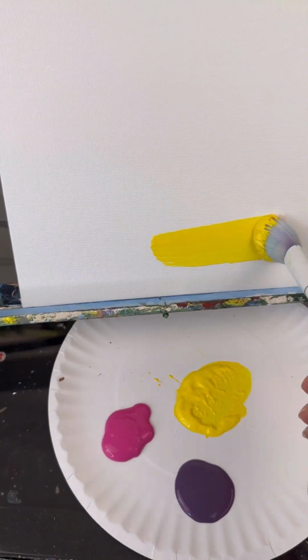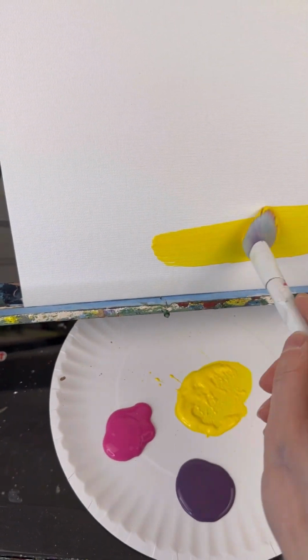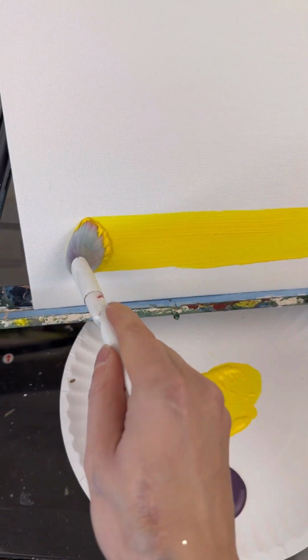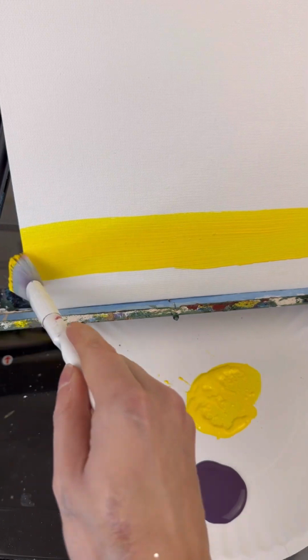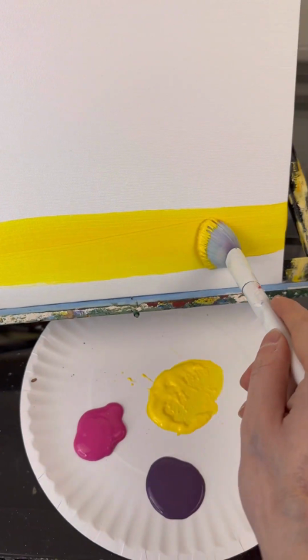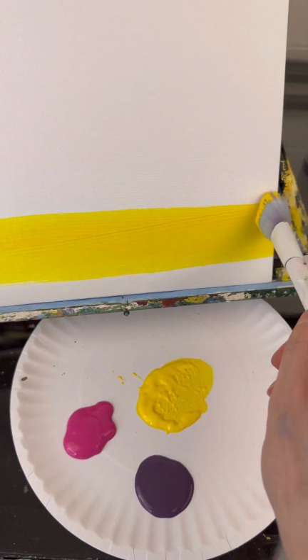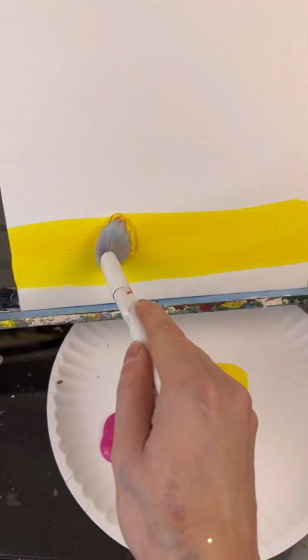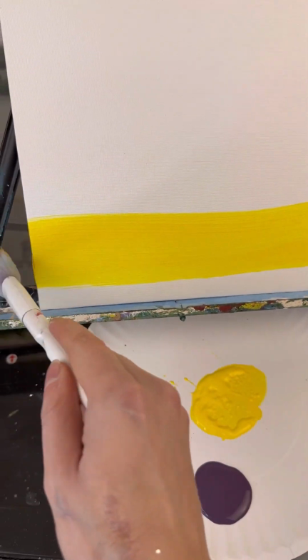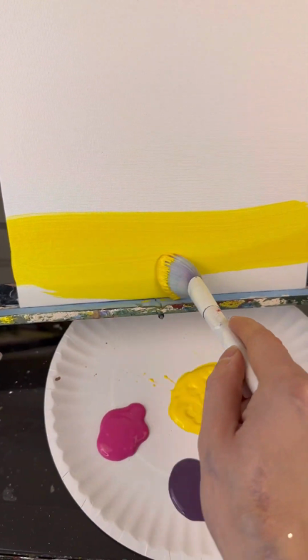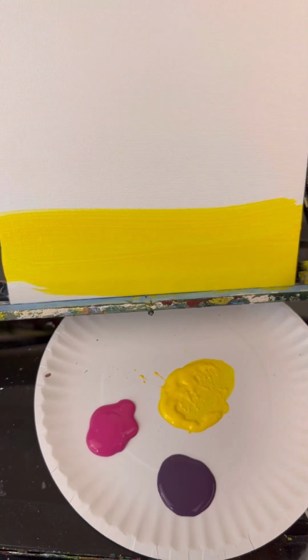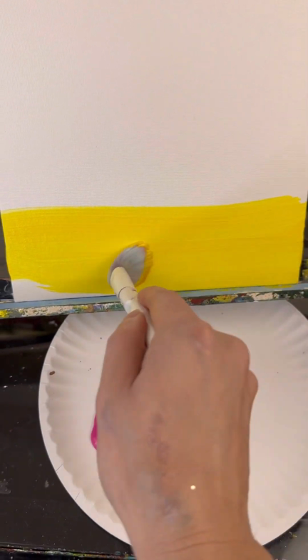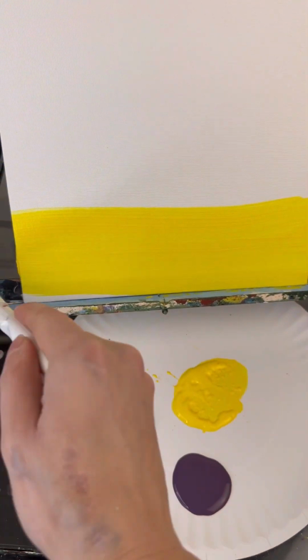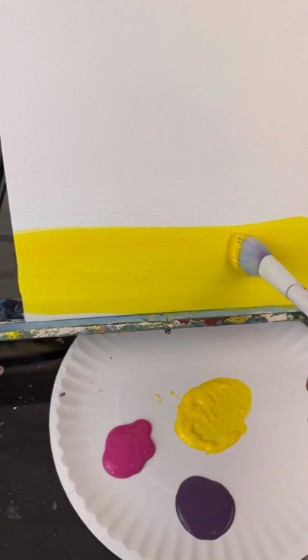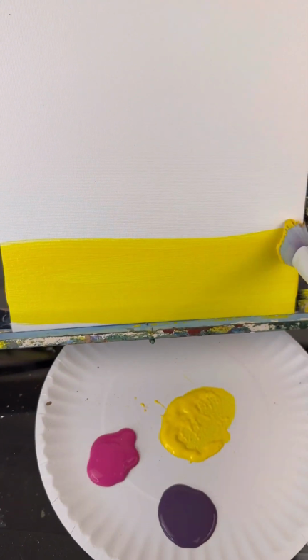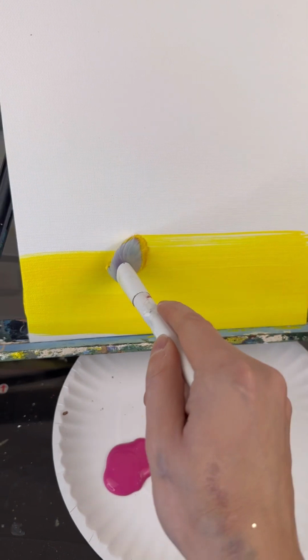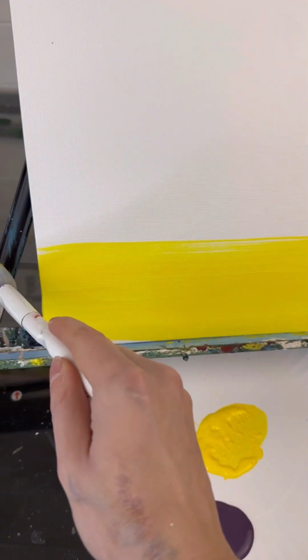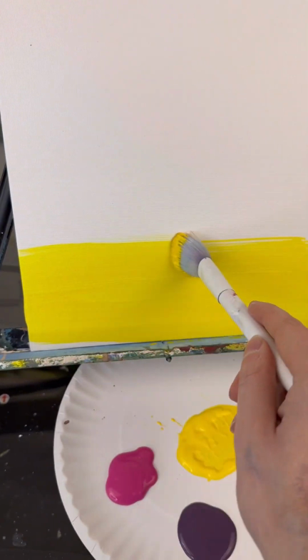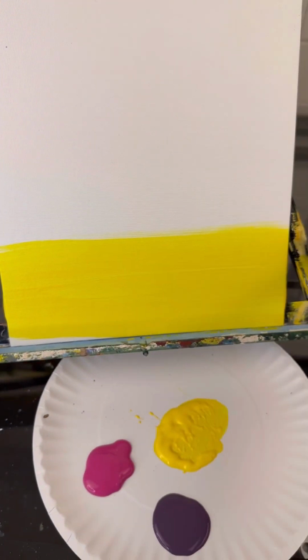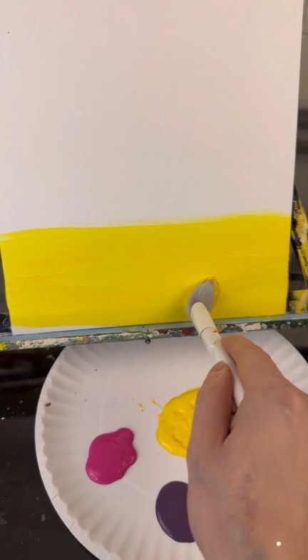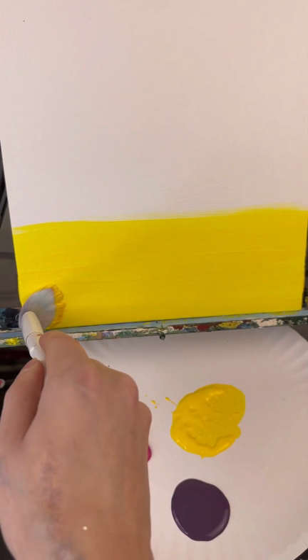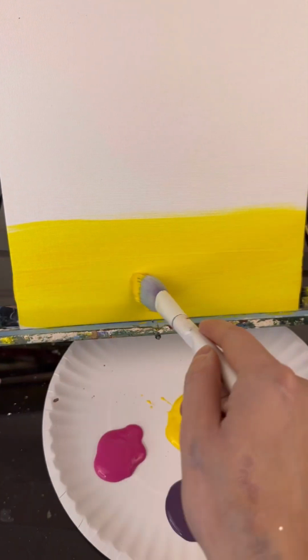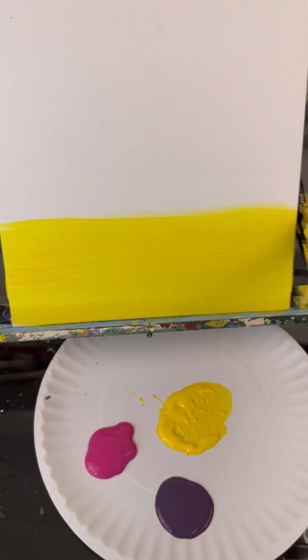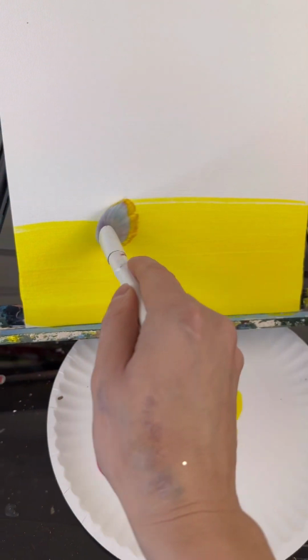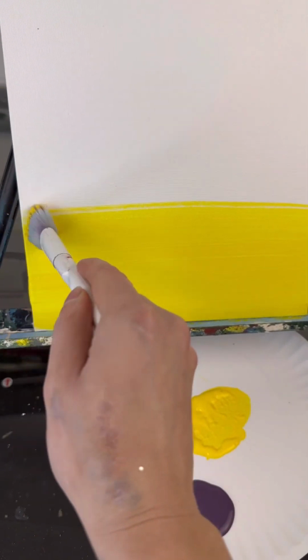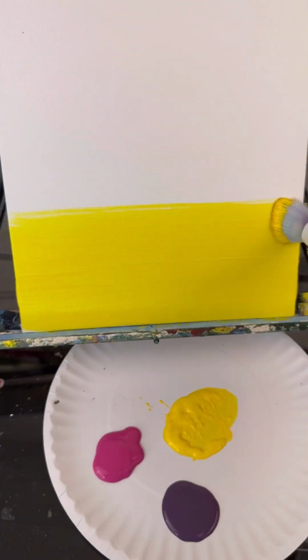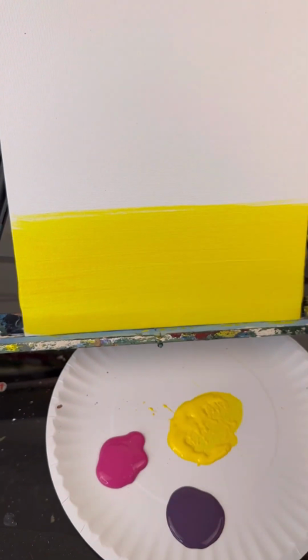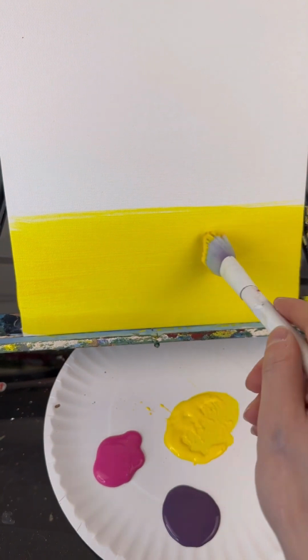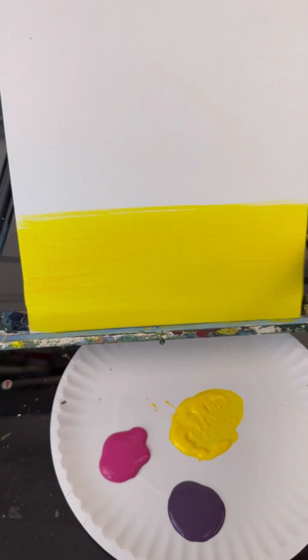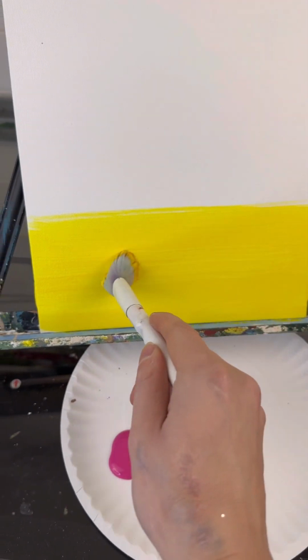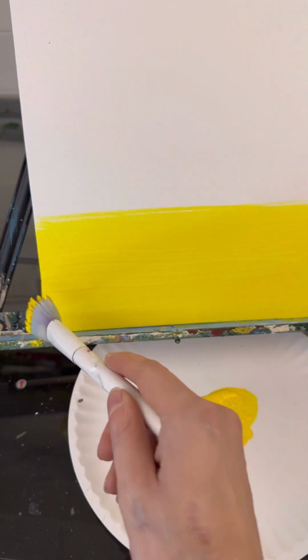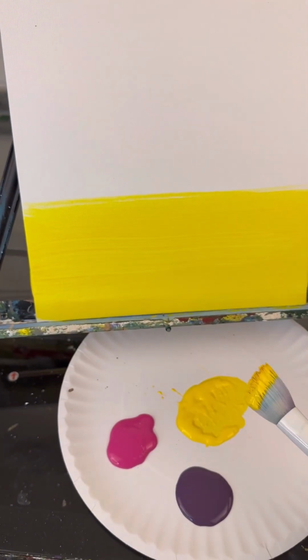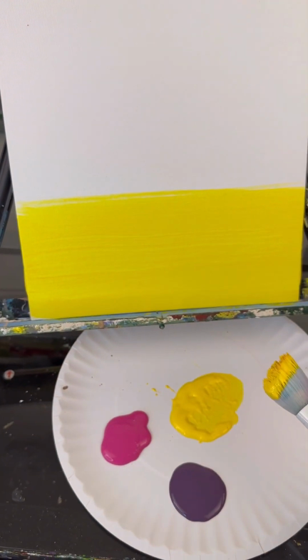My lightest one is yellow, and I'm going to go back and forth at the bottom of my canvas. Because there are three colors, I'm only going to do a third of the canvas. Nice long strokes back and forth.